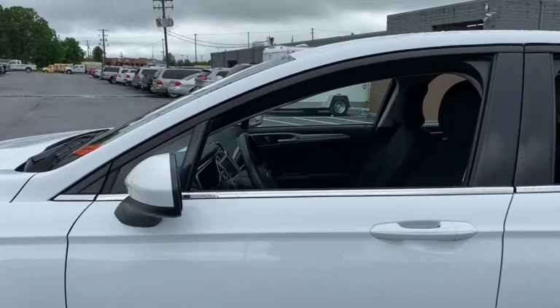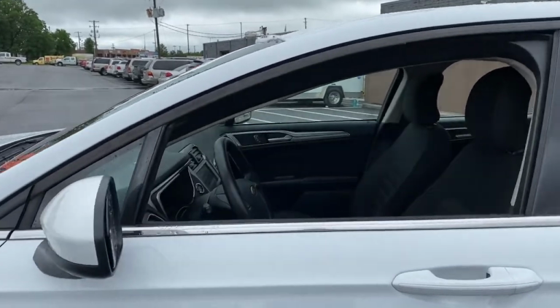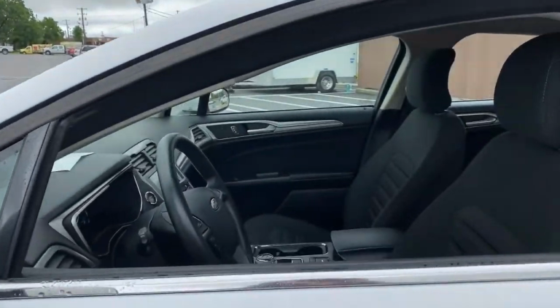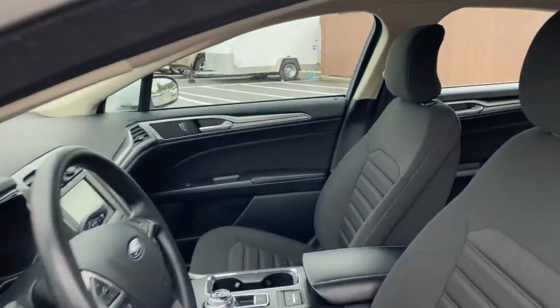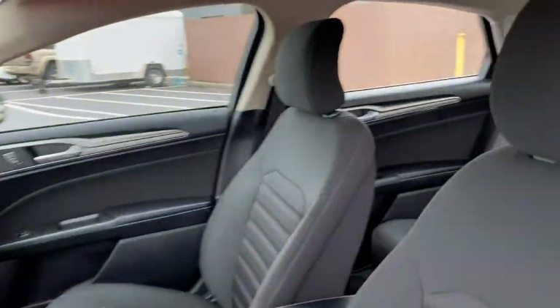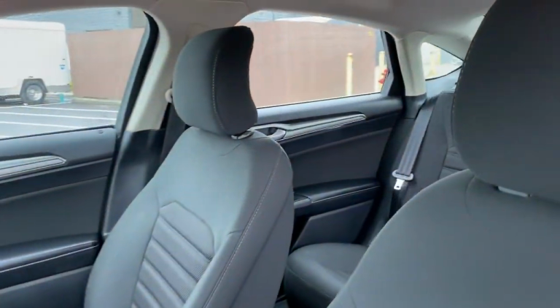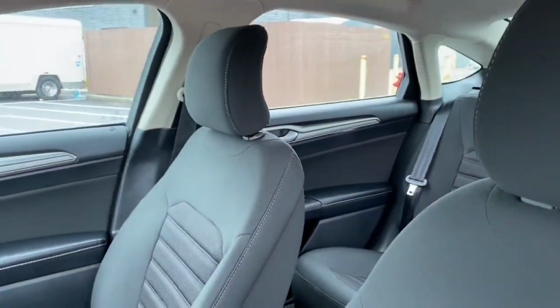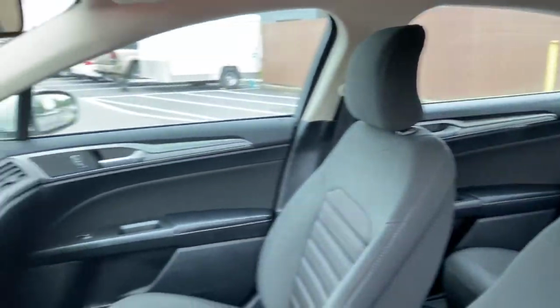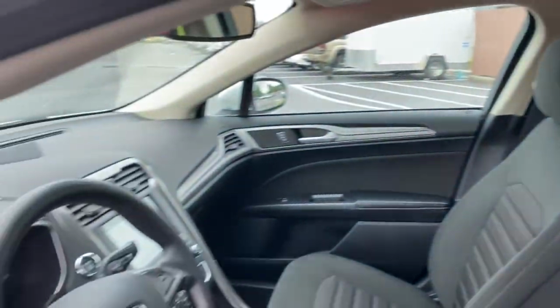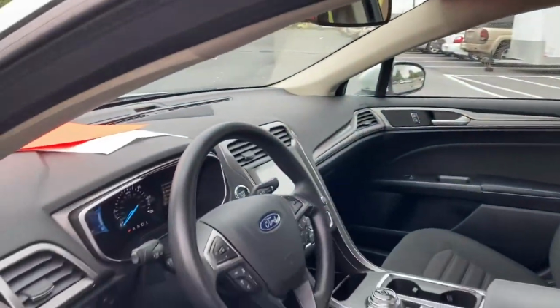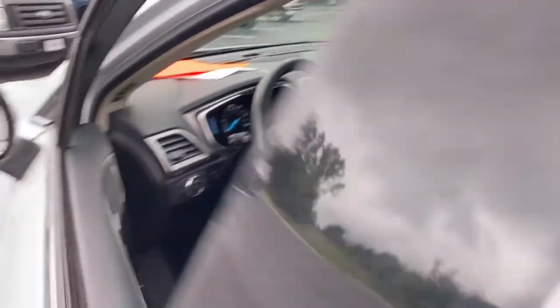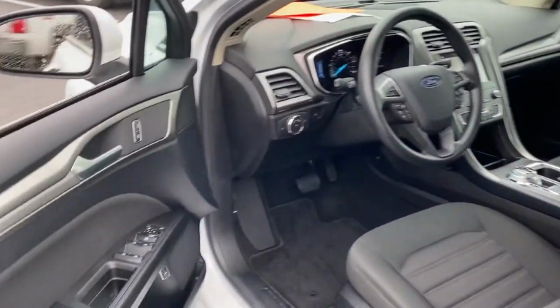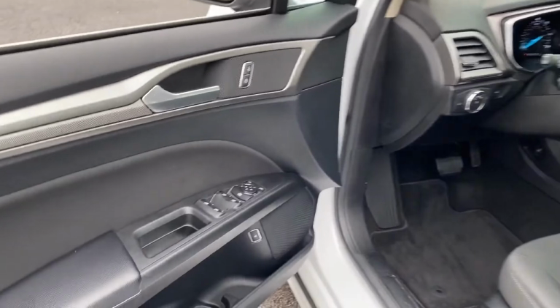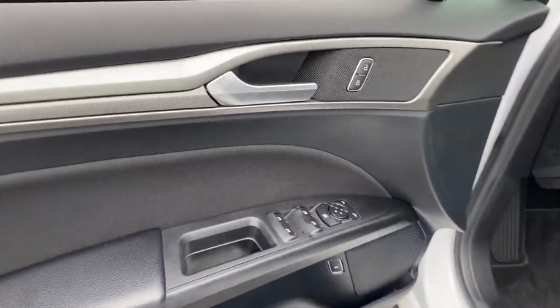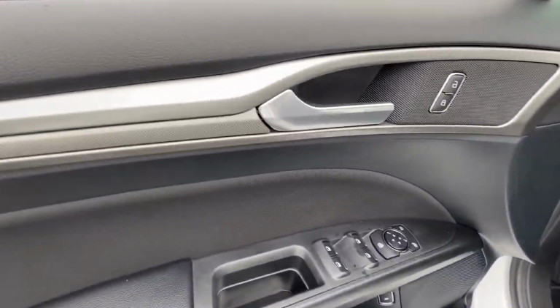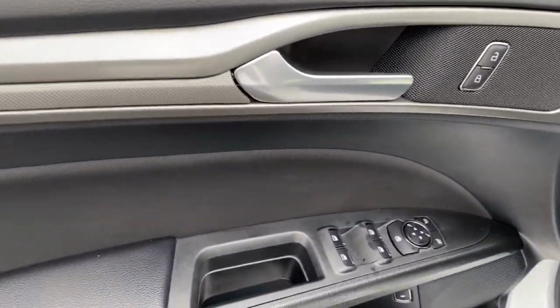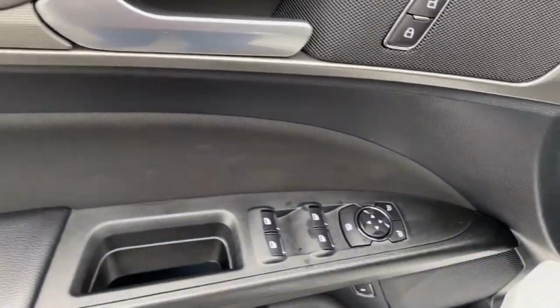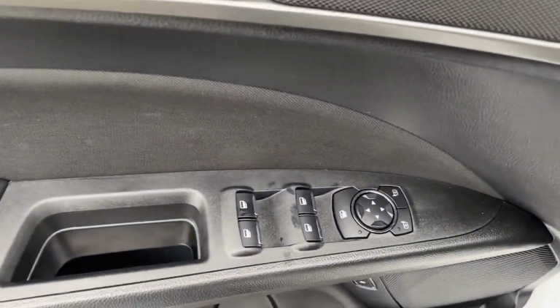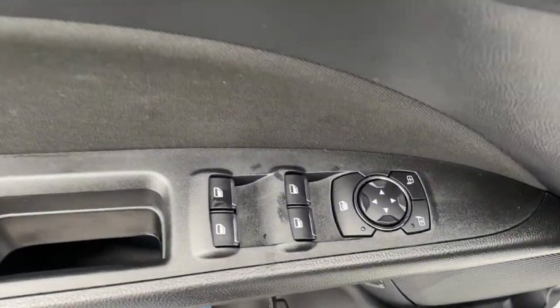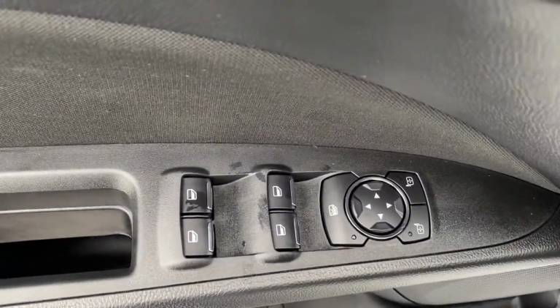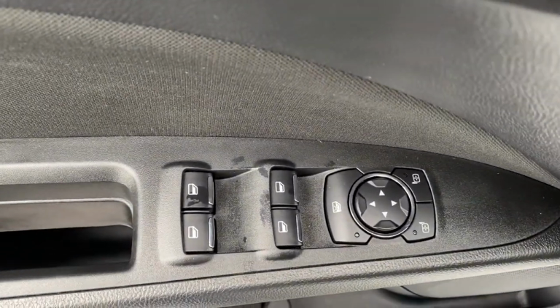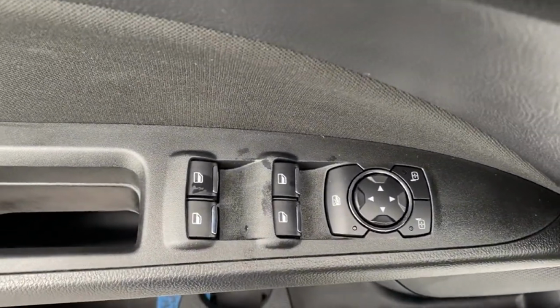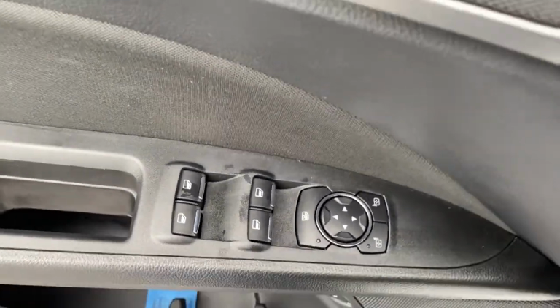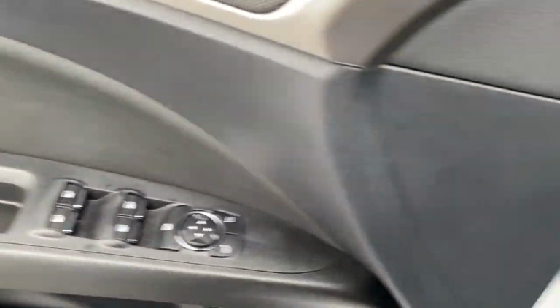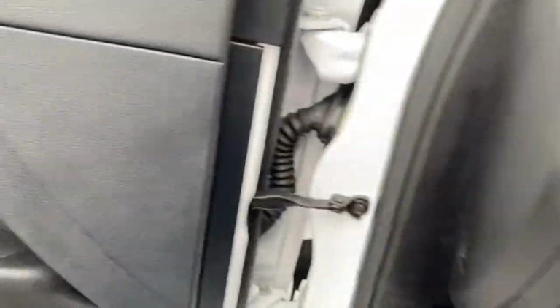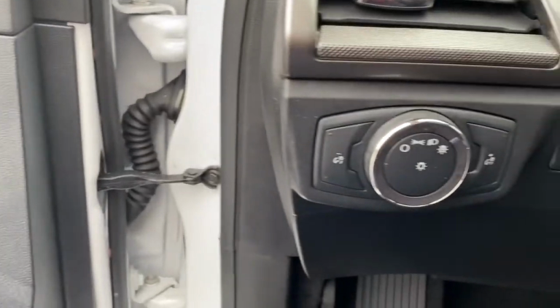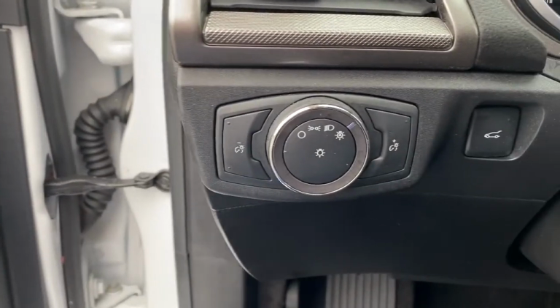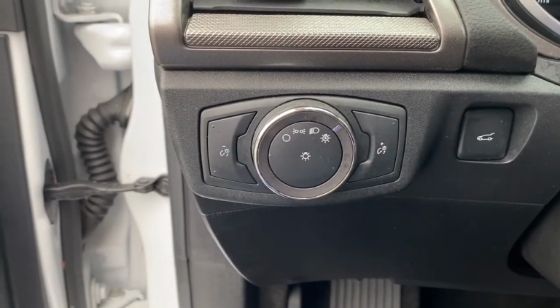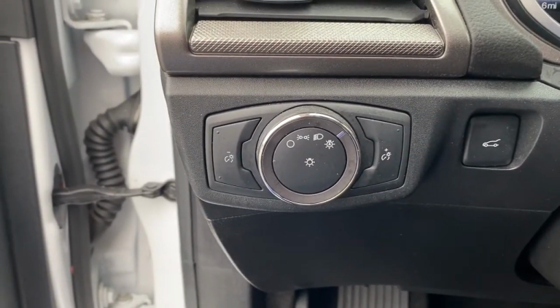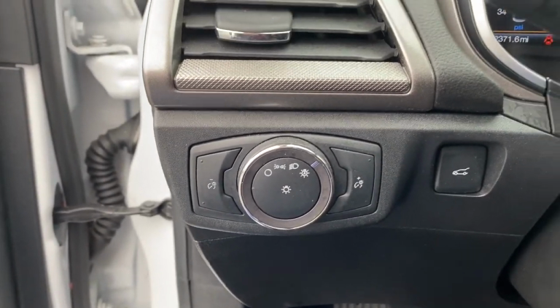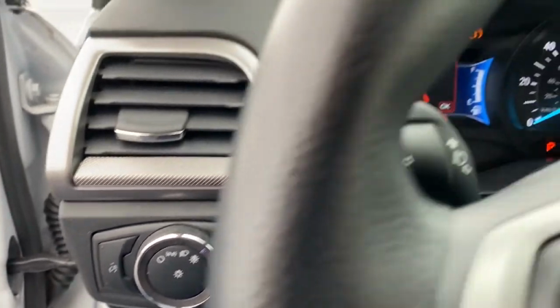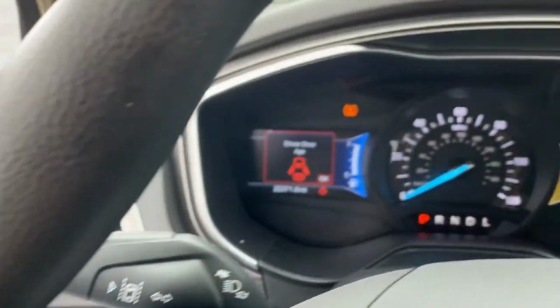The following are some of this vehicle's highlighted options: navigation system, electronic stability control, trip computer, power windows, bucket seats, four-wheel disc brakes, and power steering.